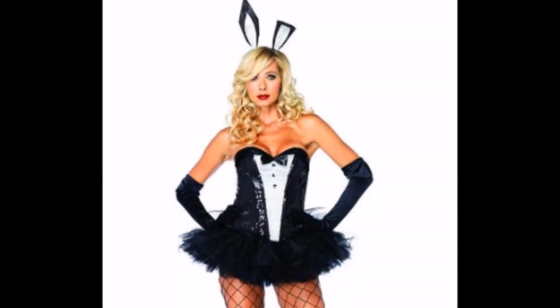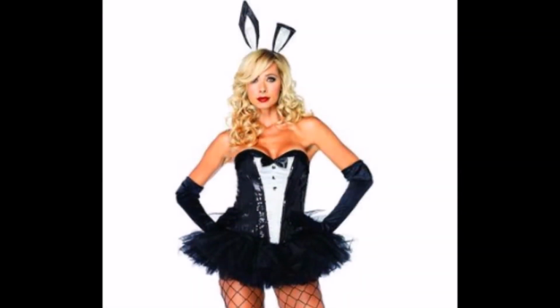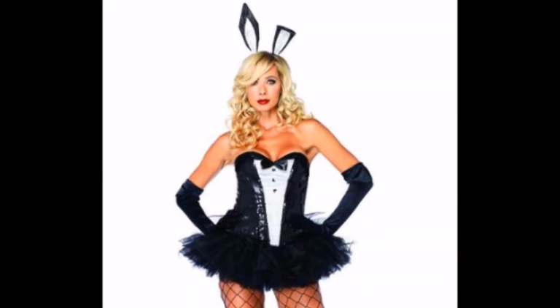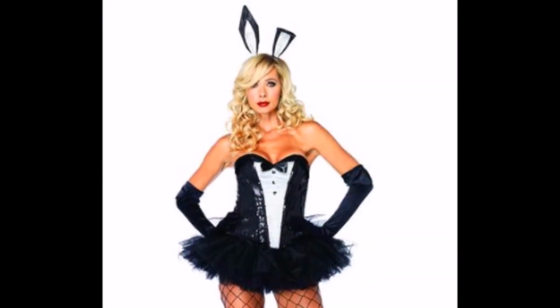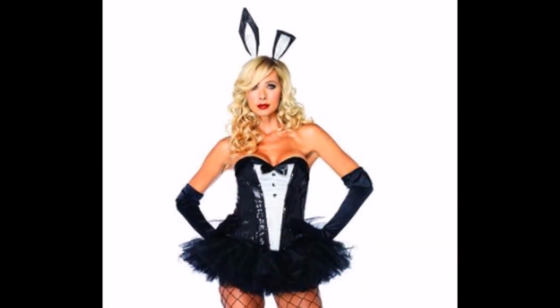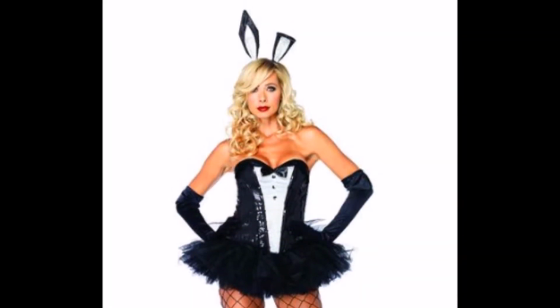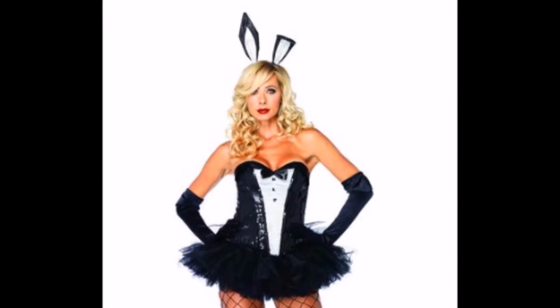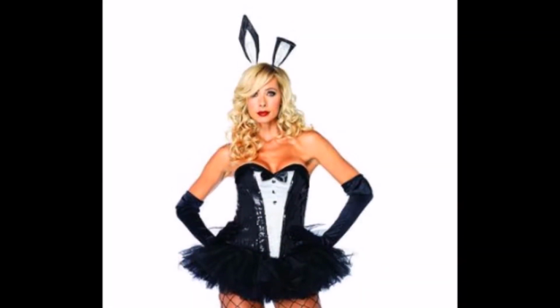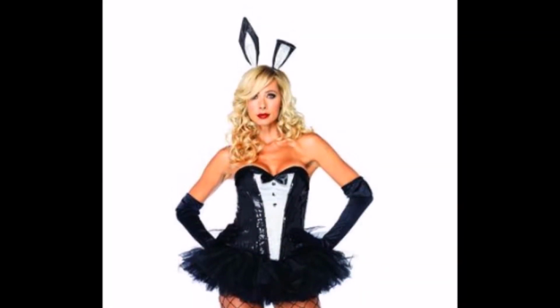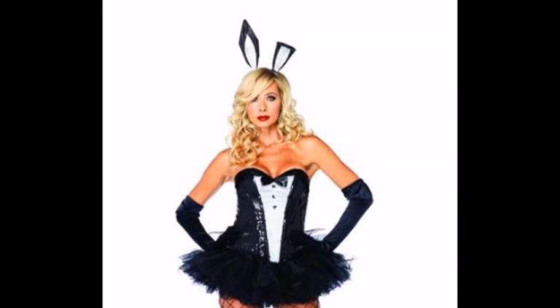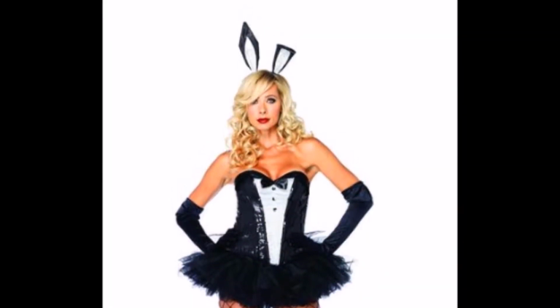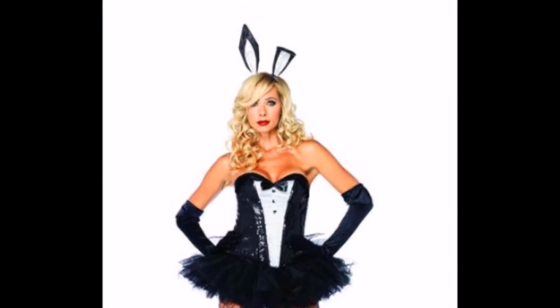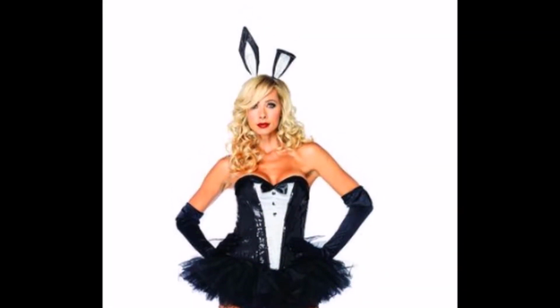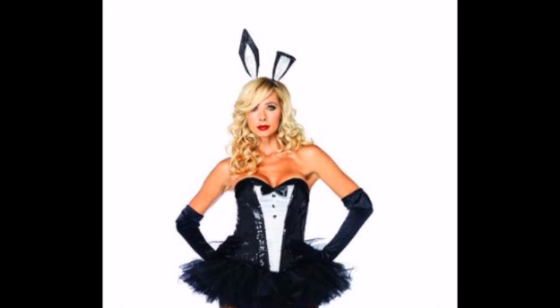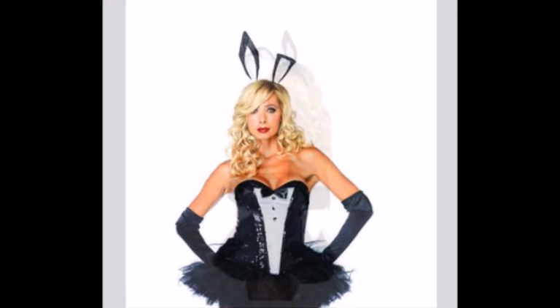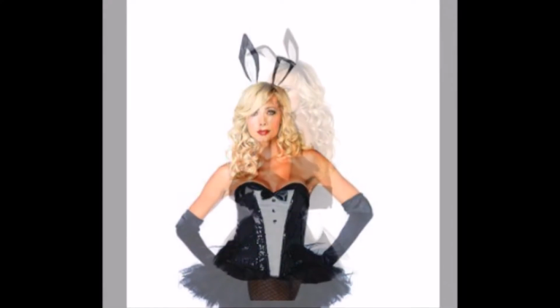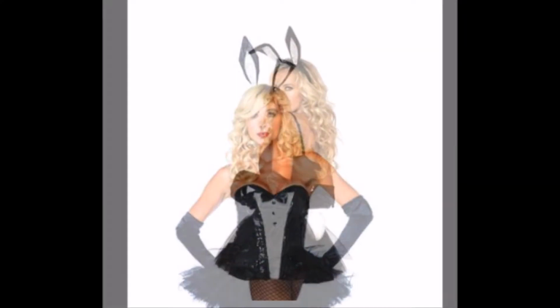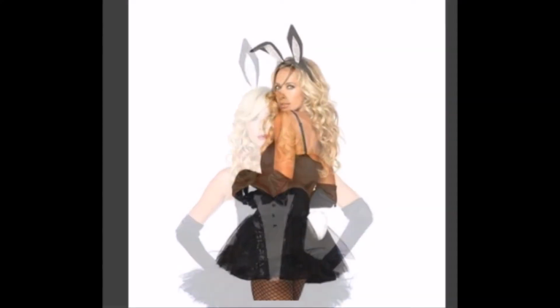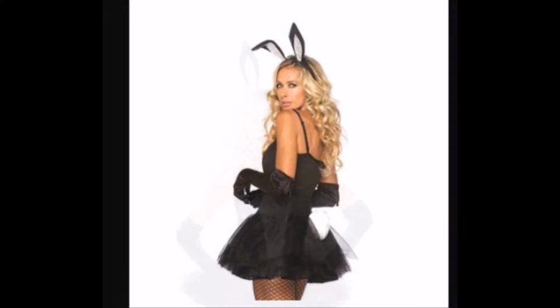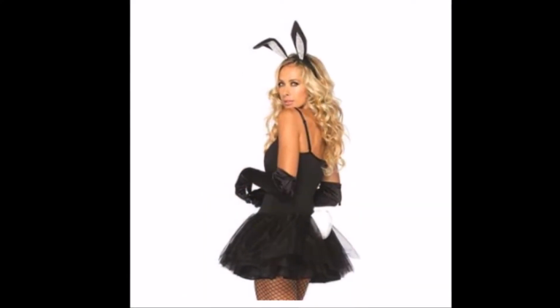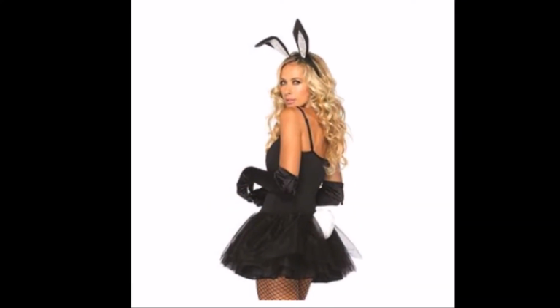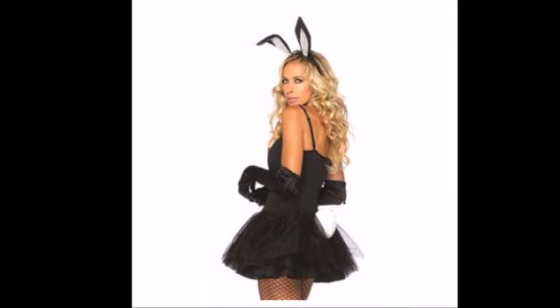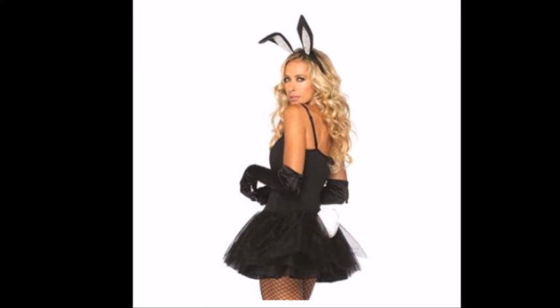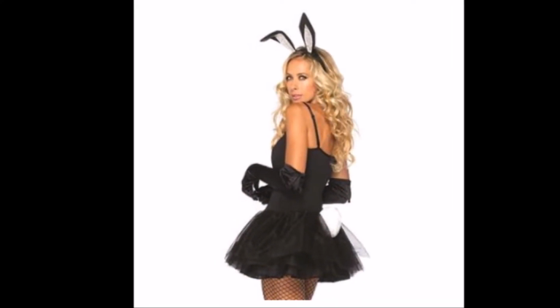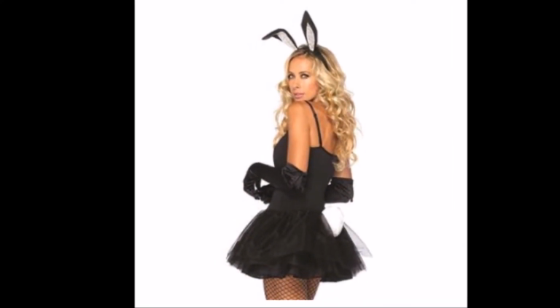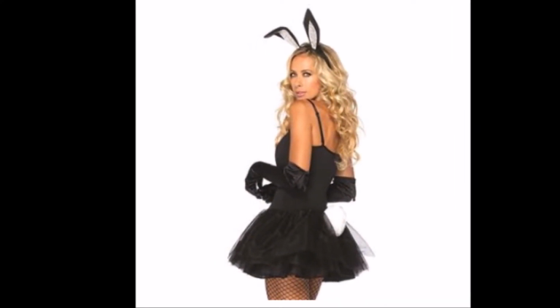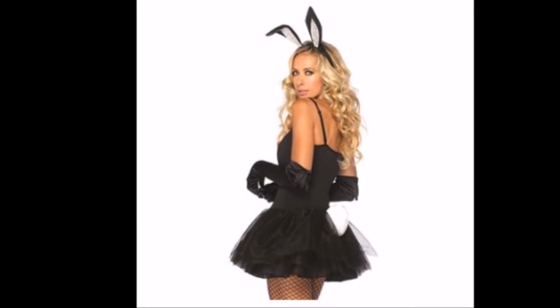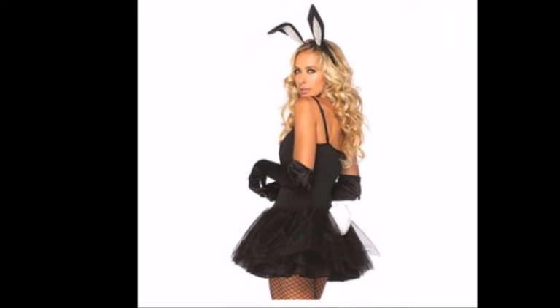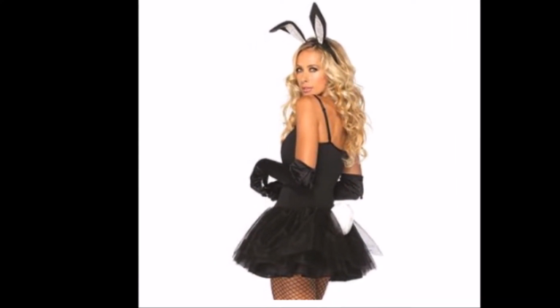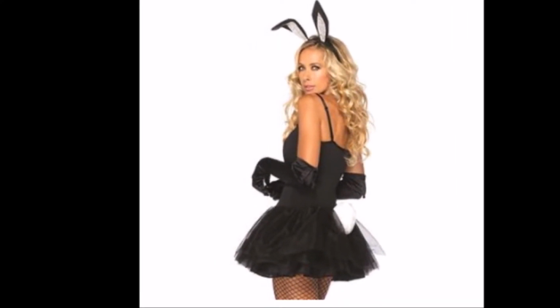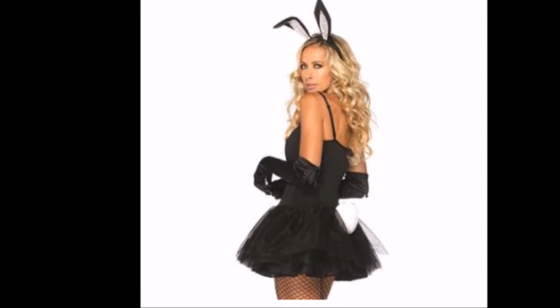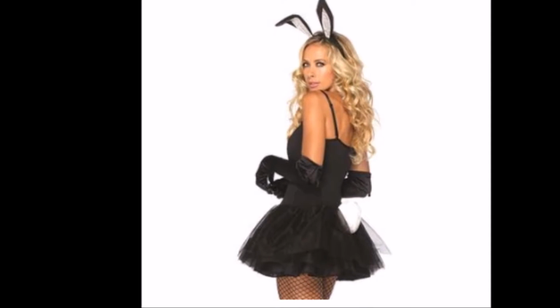Impress him. Indulge in his fantasies. Make a romantic evening of you dressing up with this cute three-piece bunny accessory kit.